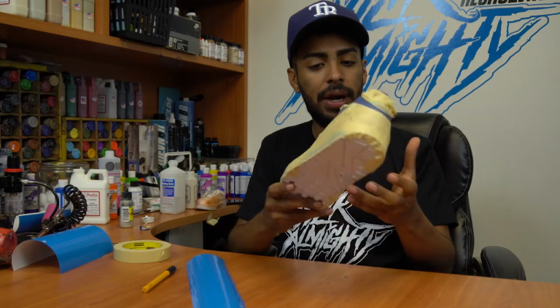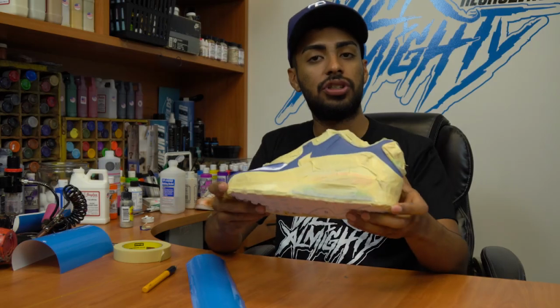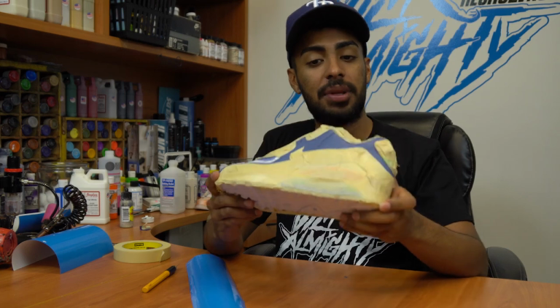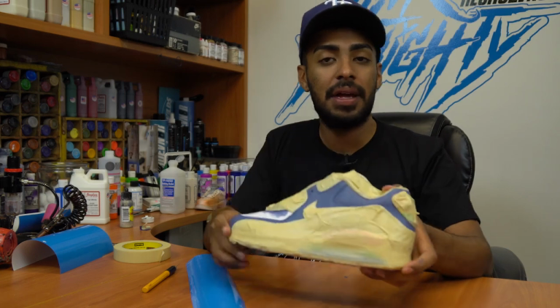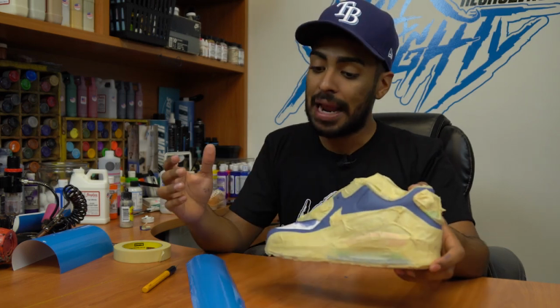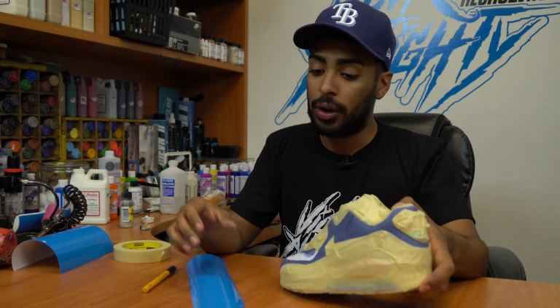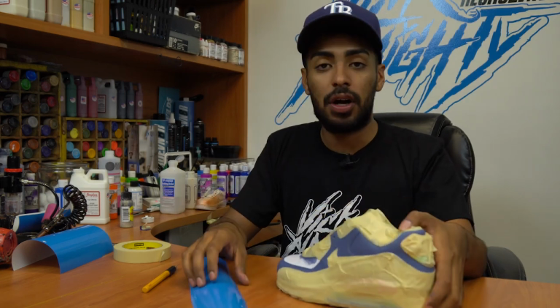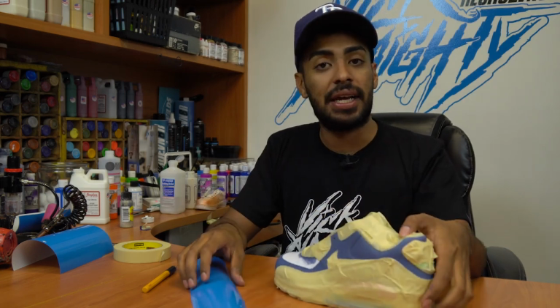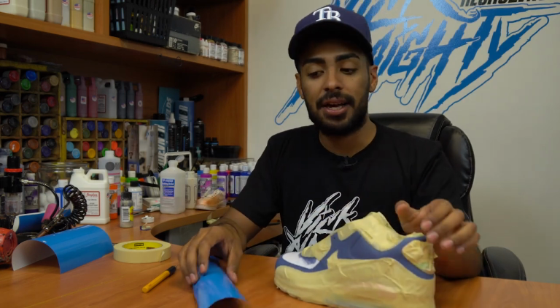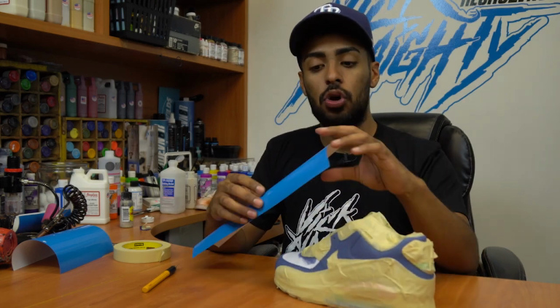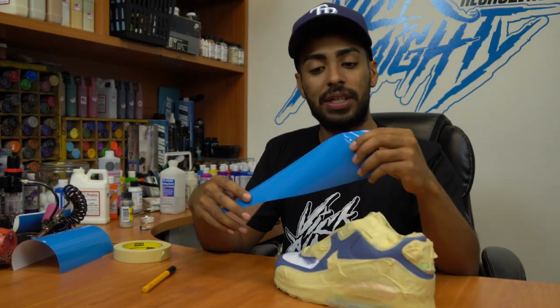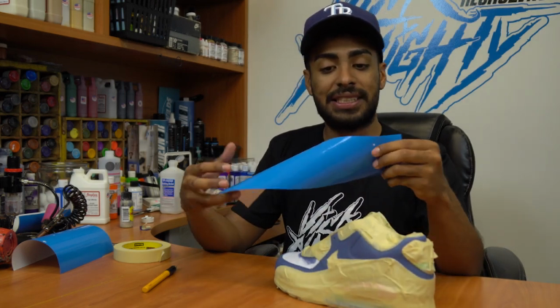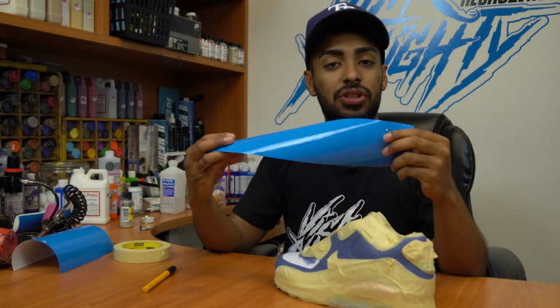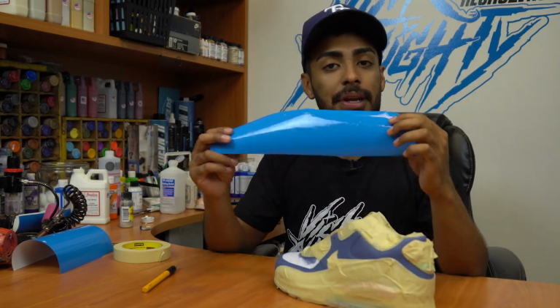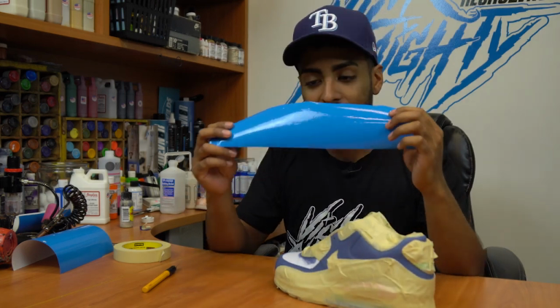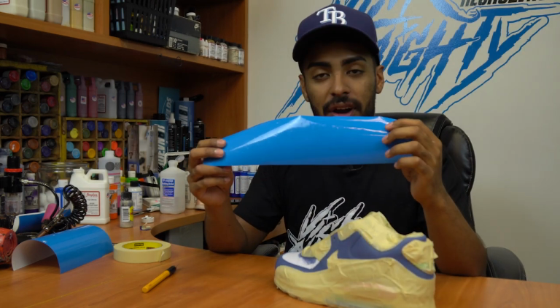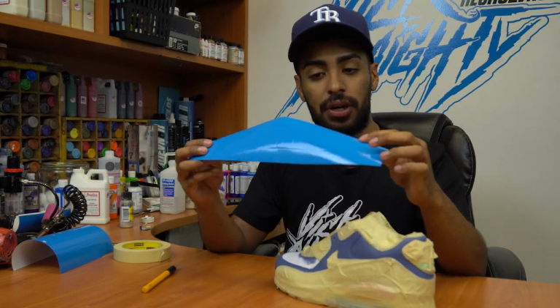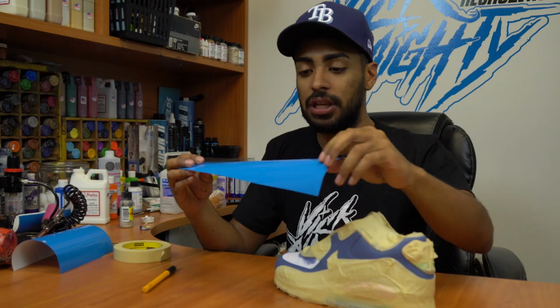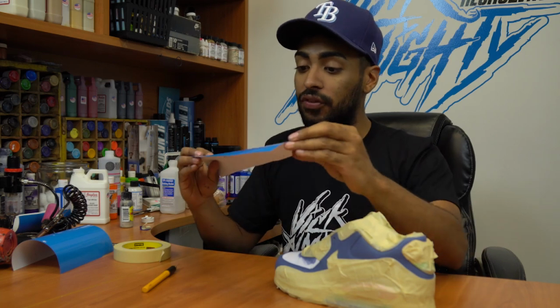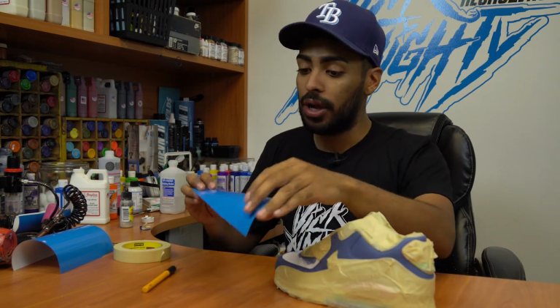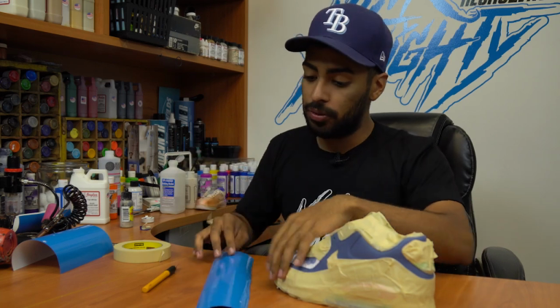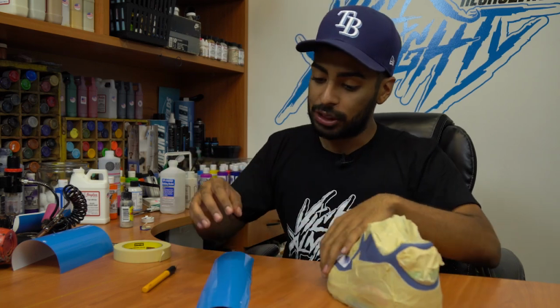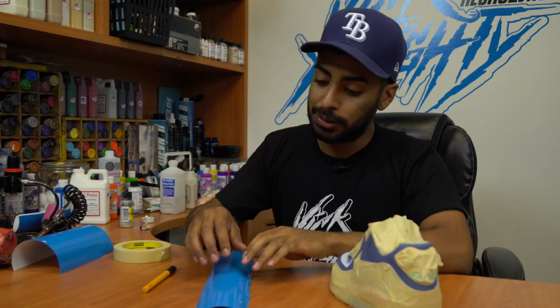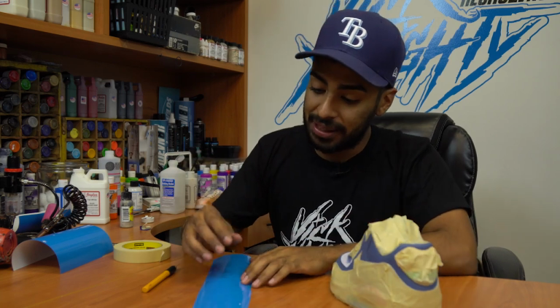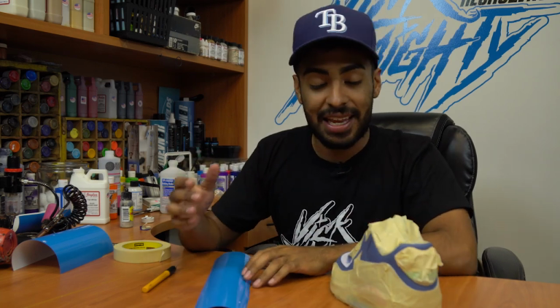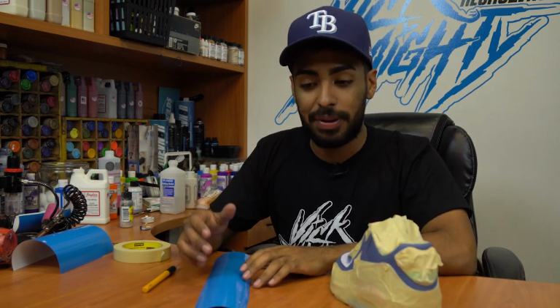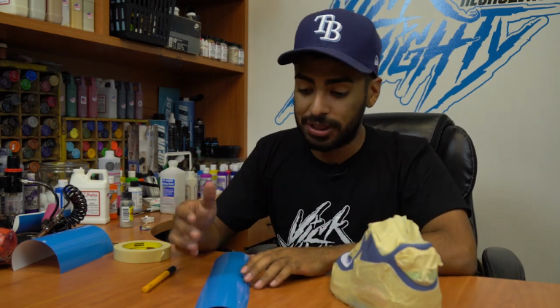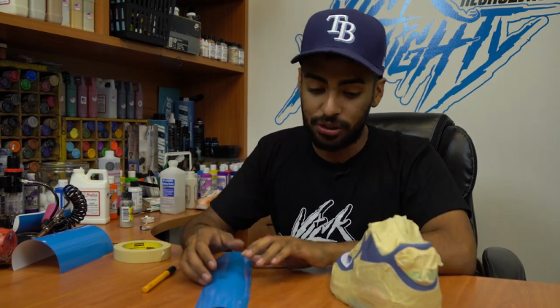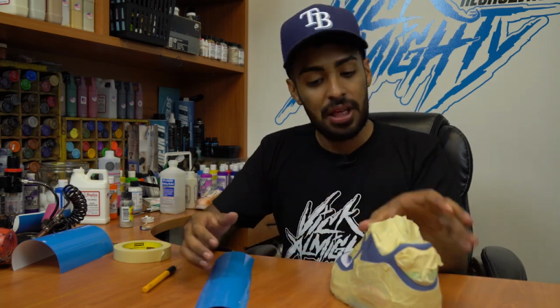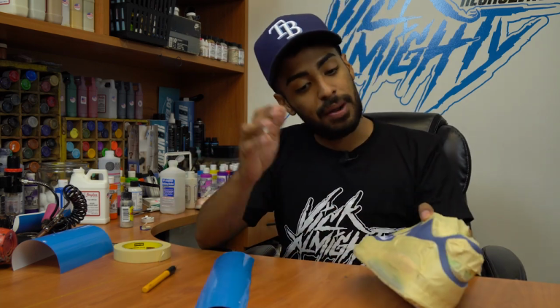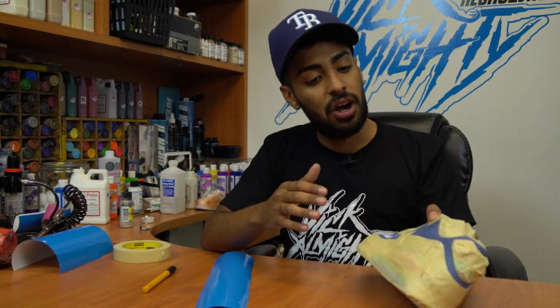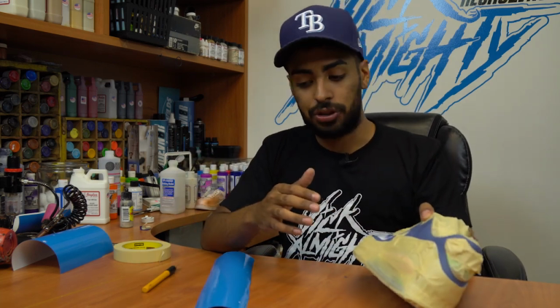Shoes are taped up. Now we're going to go ahead and move on to the next step, which is these stencils that my dude Daniel provided for us. The first thing we're going to do is remove the negative space from the stencil, then apply it on the shoe.